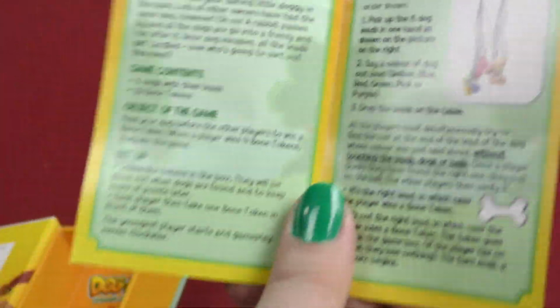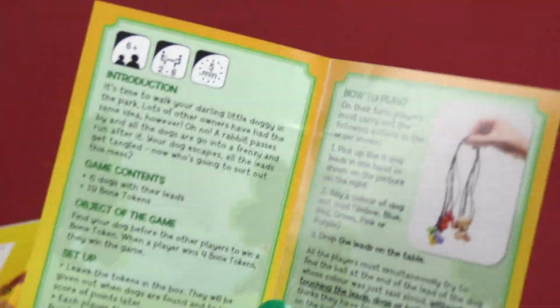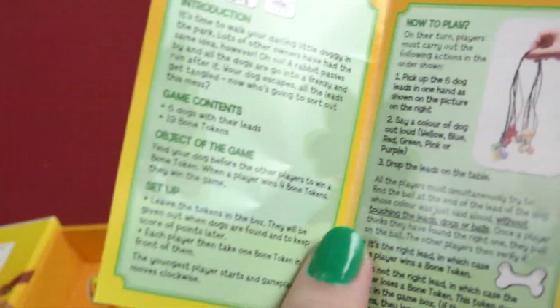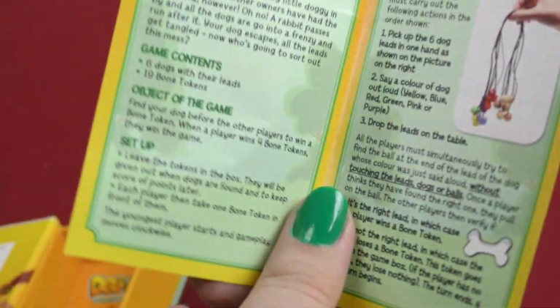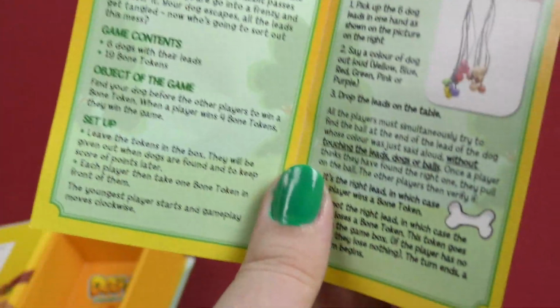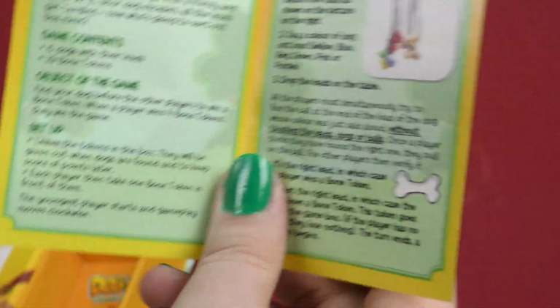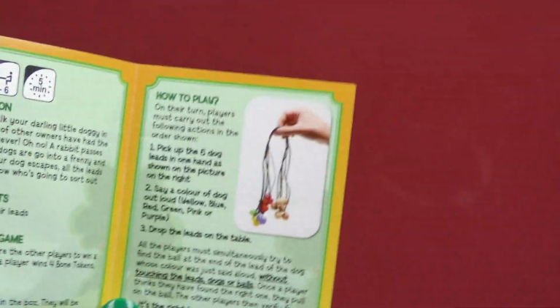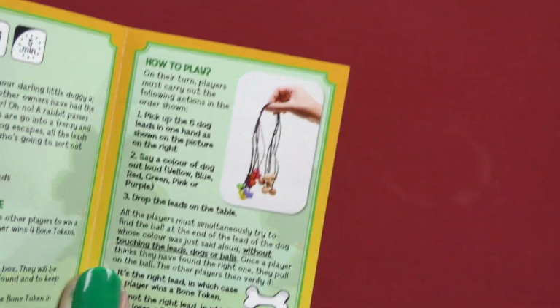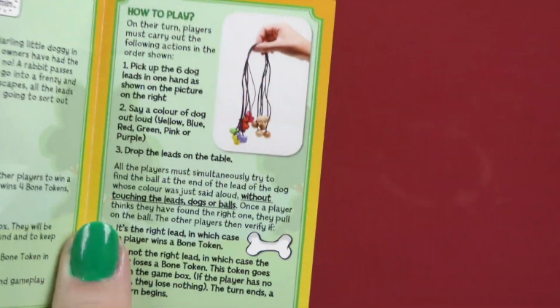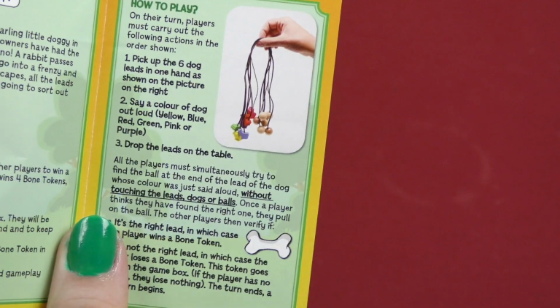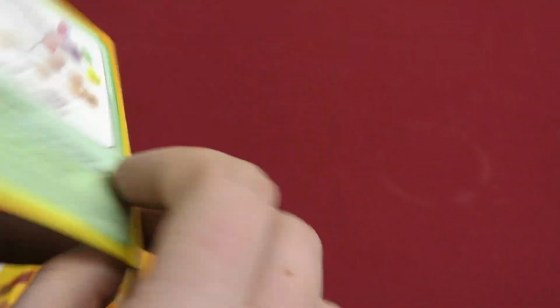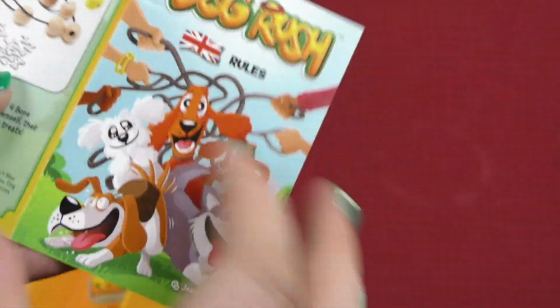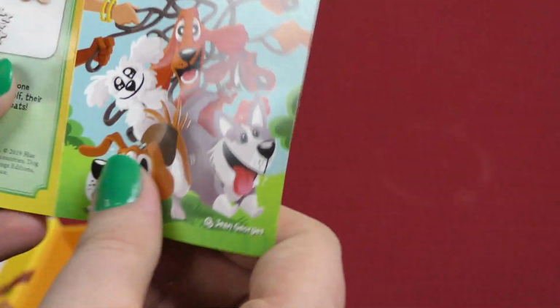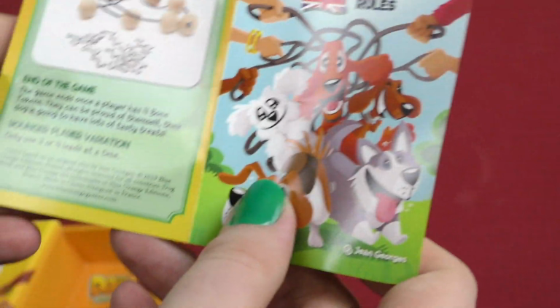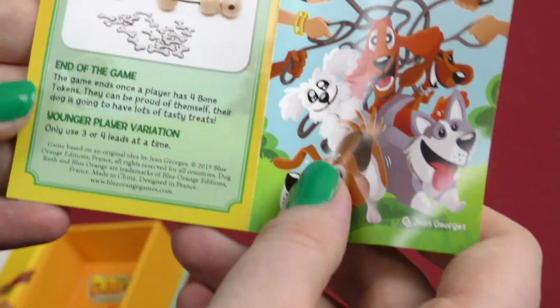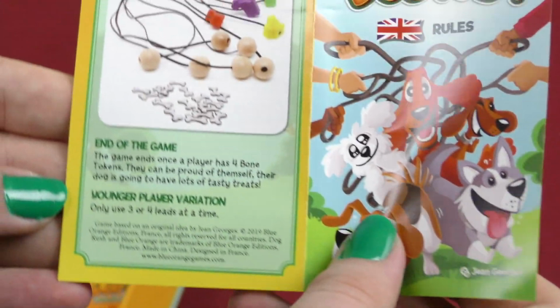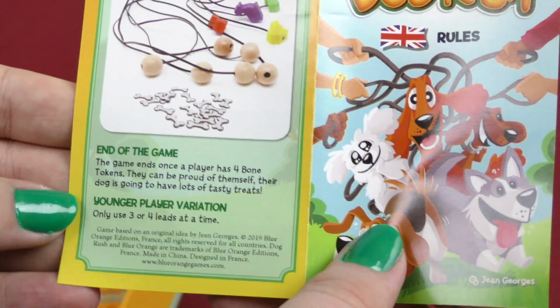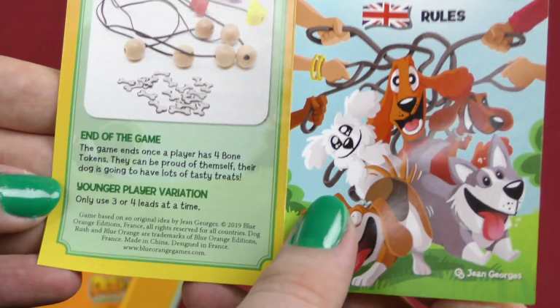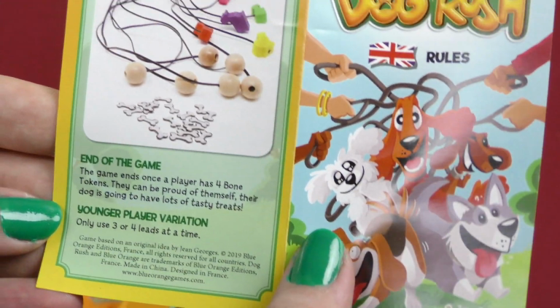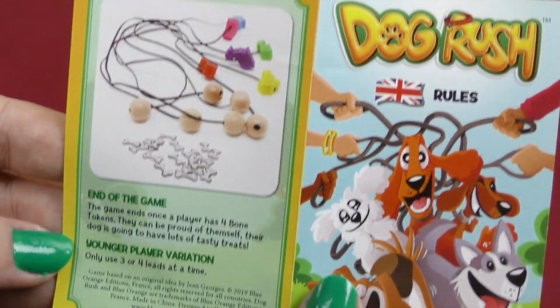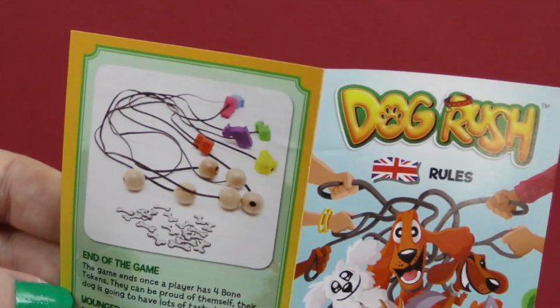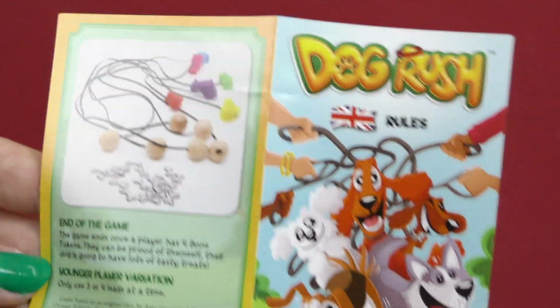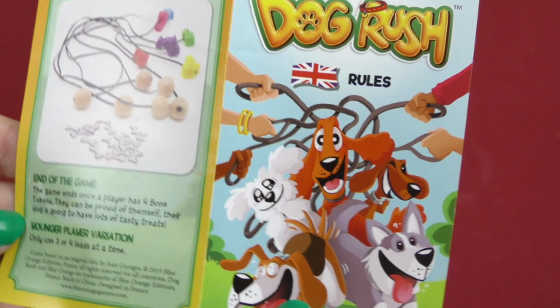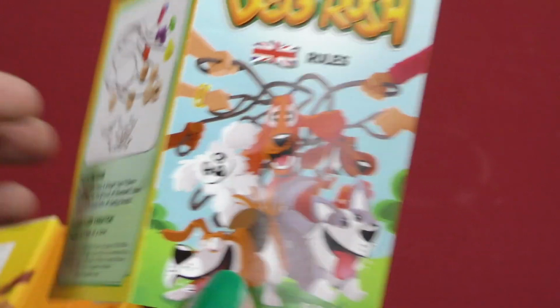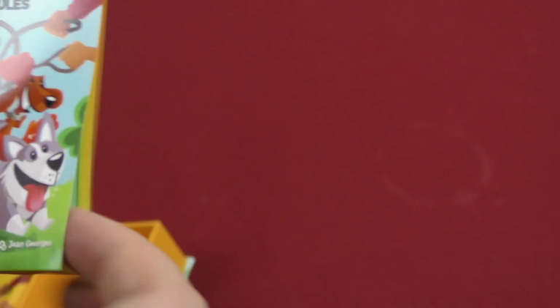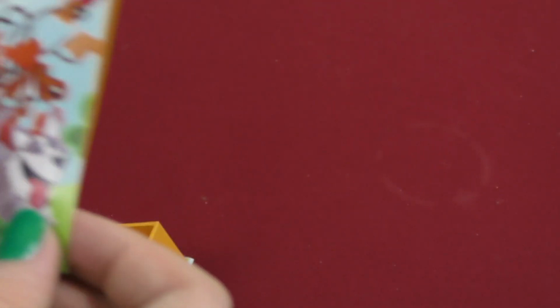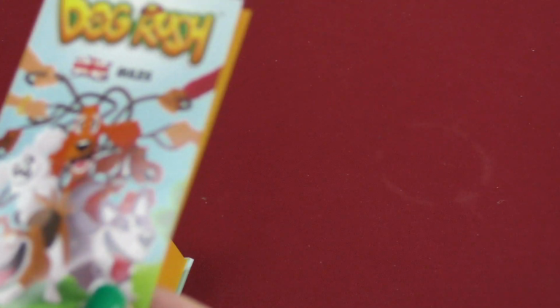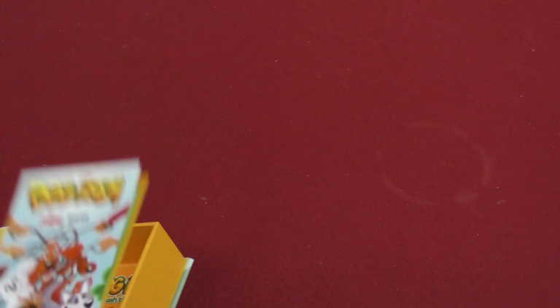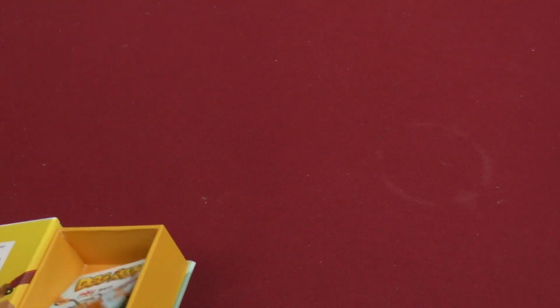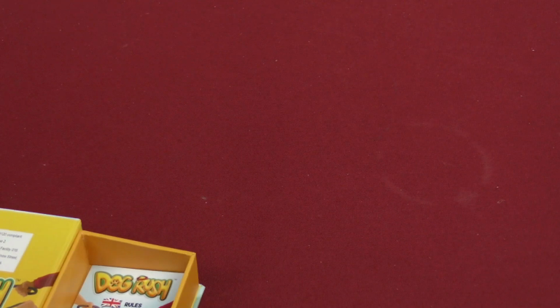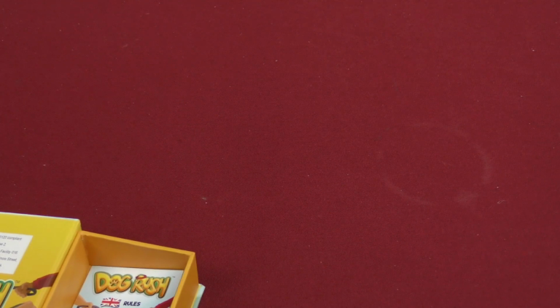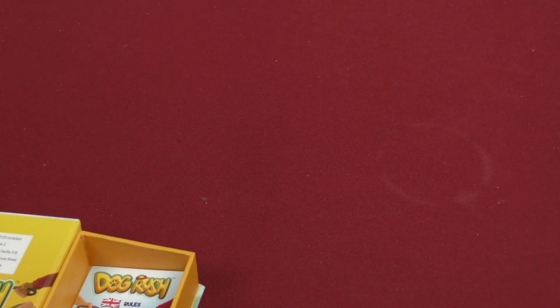Inside the rules we've got: the components, setup, how to play, and then the end of the game and a younger player variation. So that's pretty interesting. But that's not all we got.